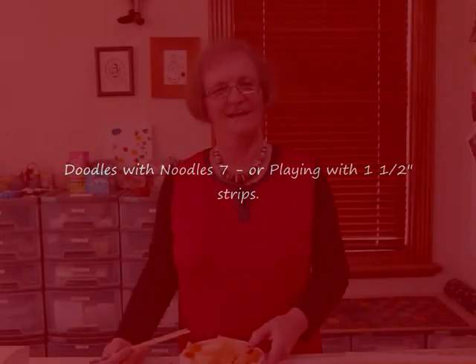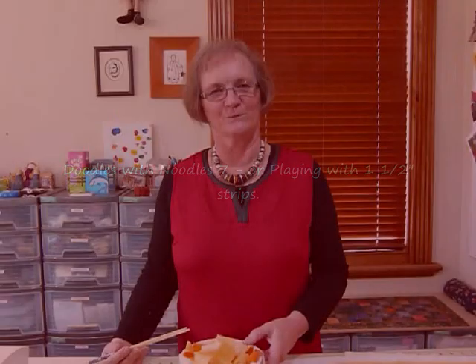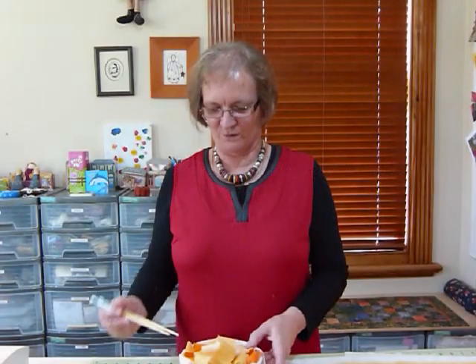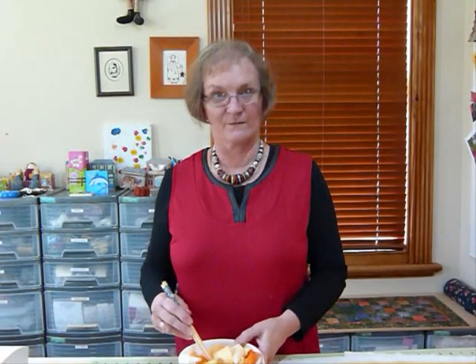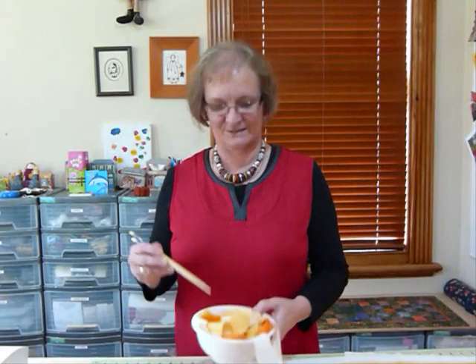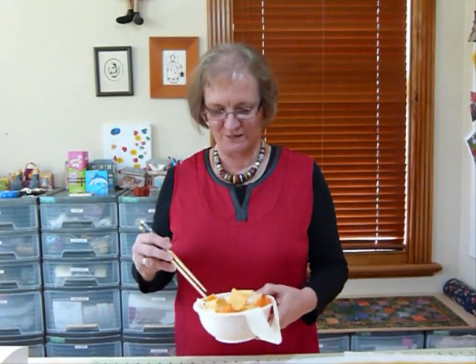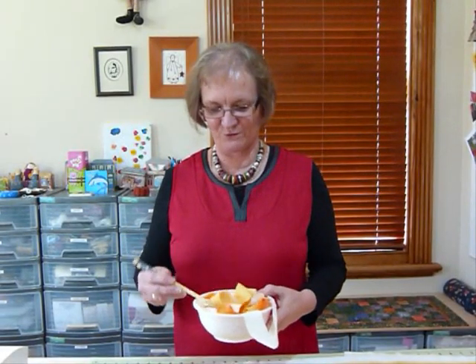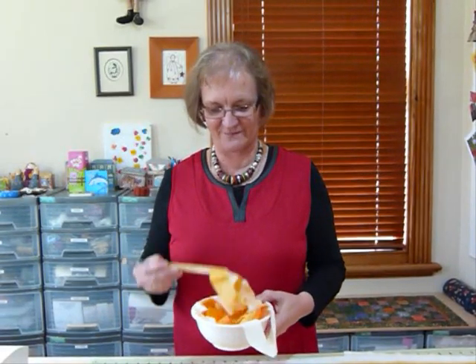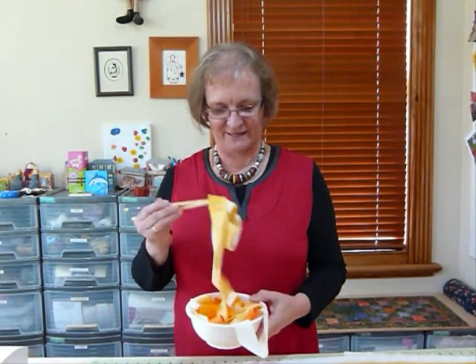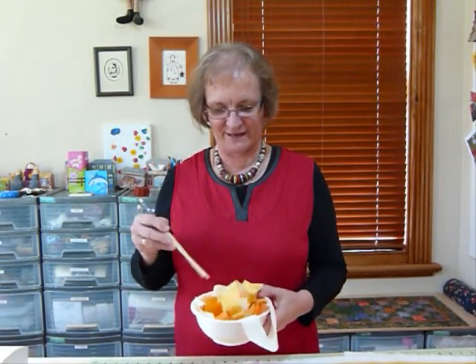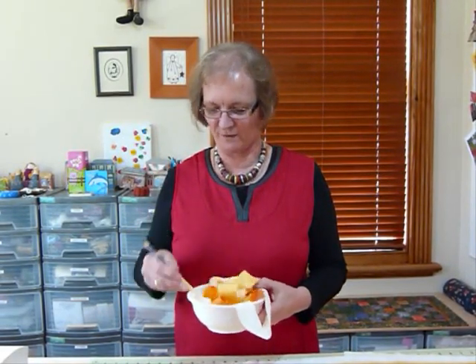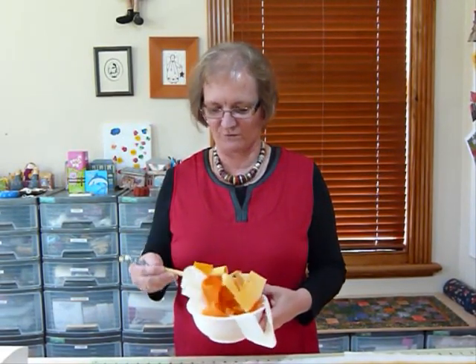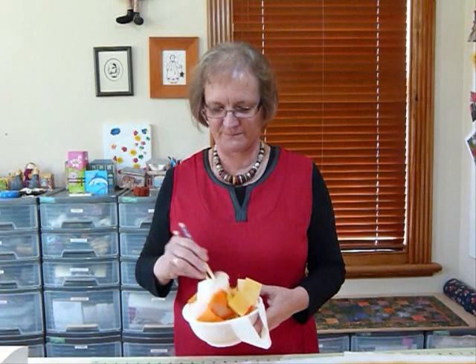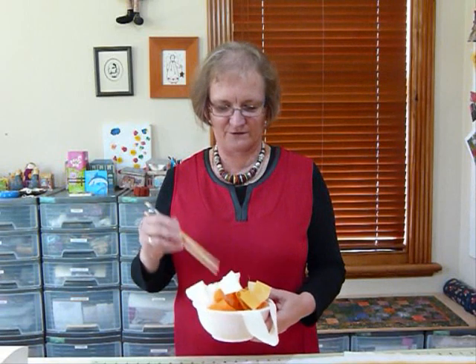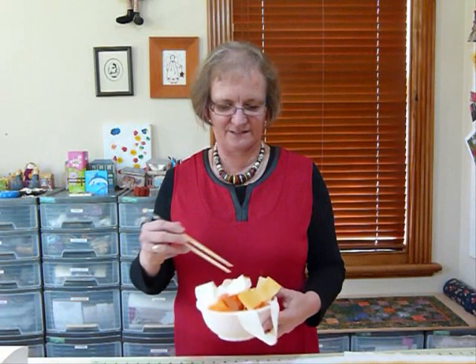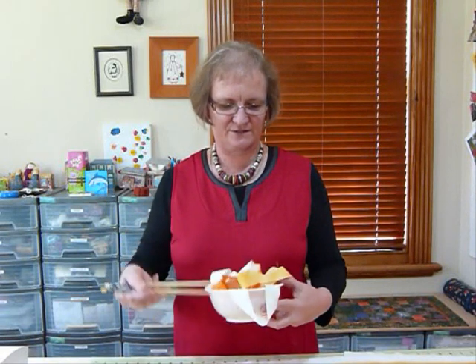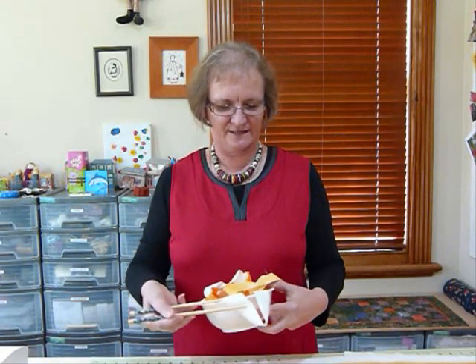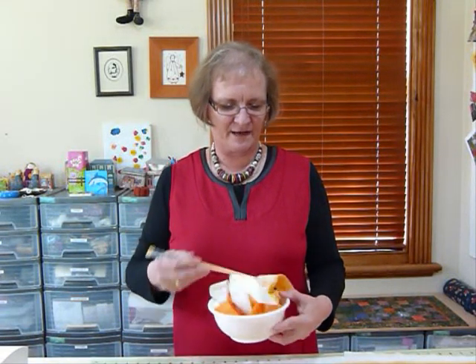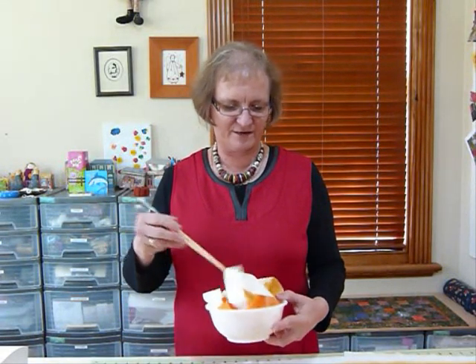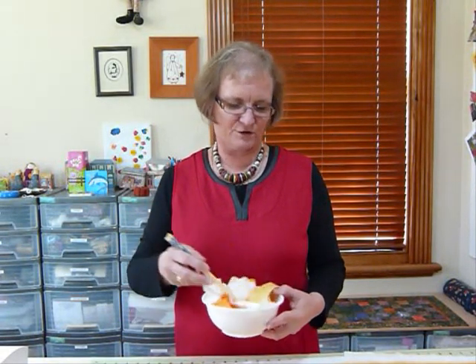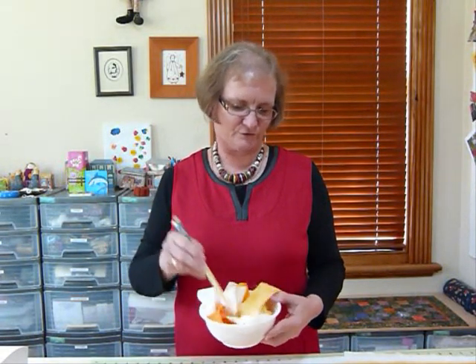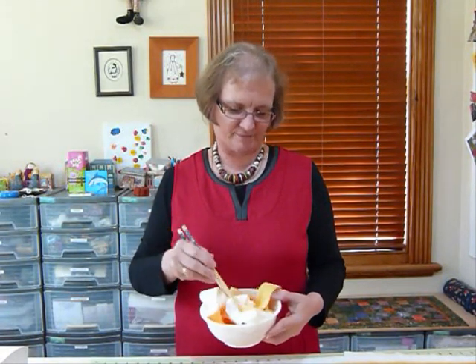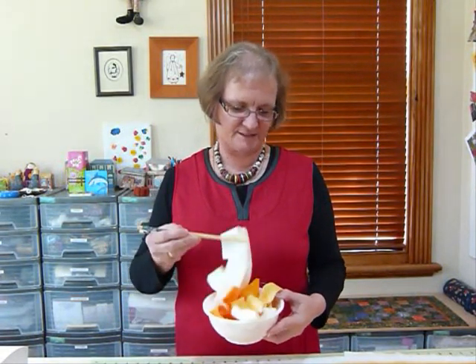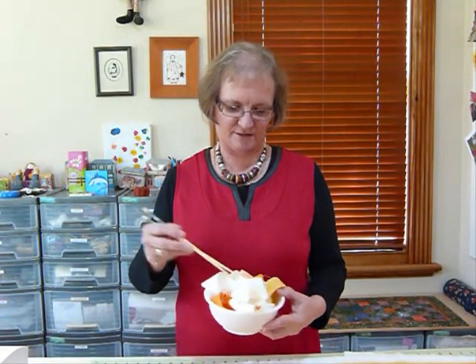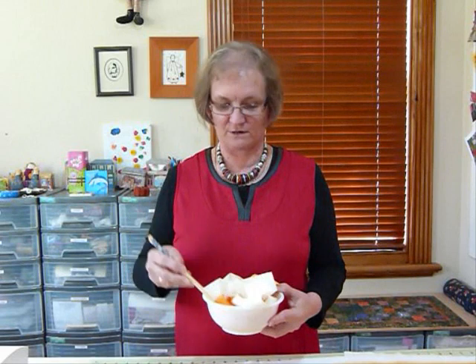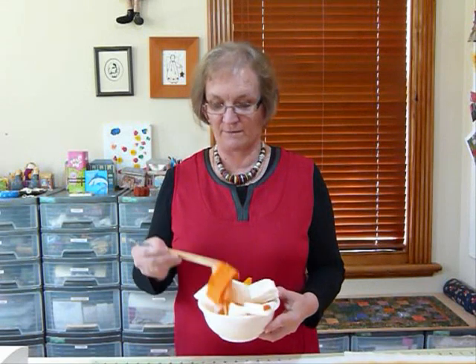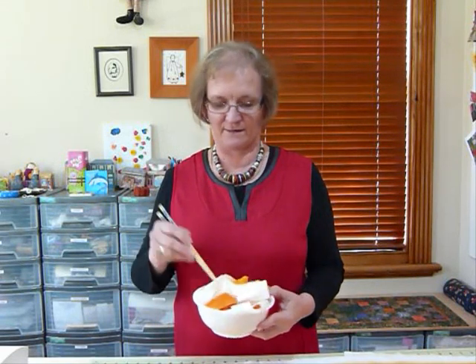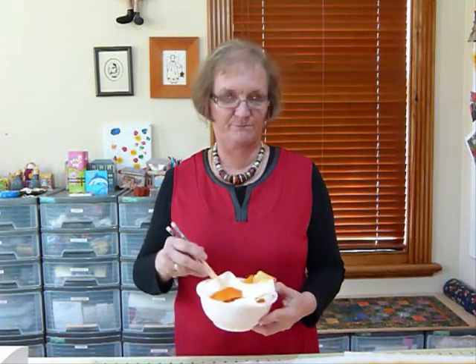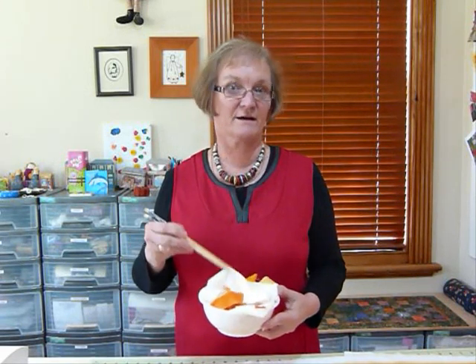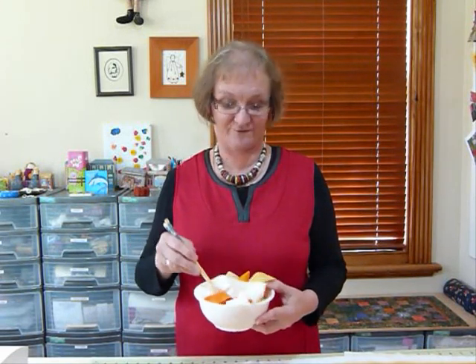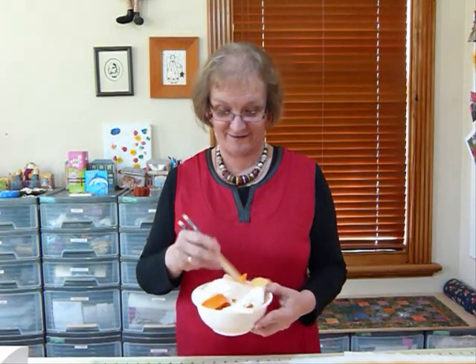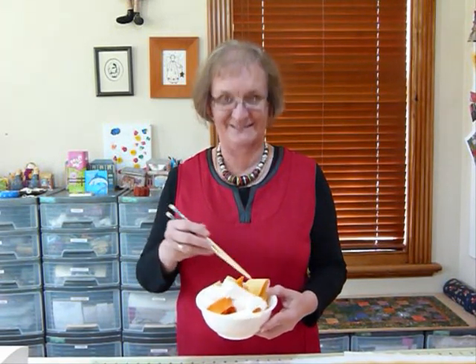Hello, we're back to doodling with noodles again. Here I am with my bowl of absolutely delicious marmalade noodles. I just think that these look like marmalade and I'm a big marmalade fan, I have to say.